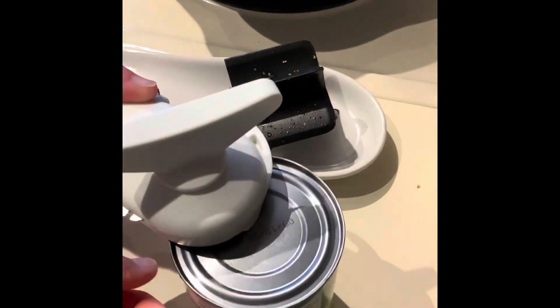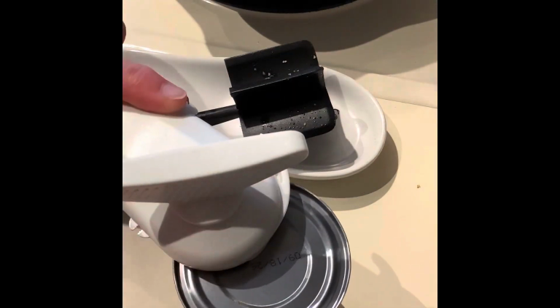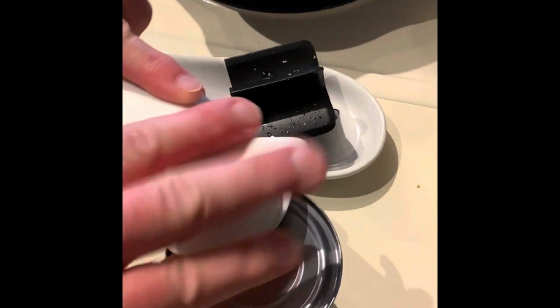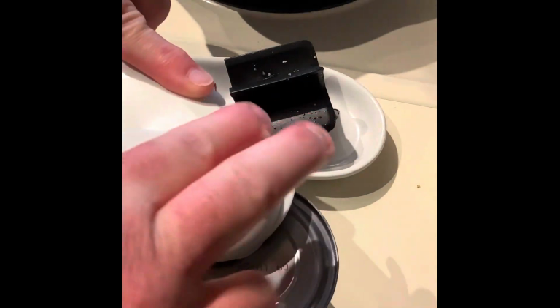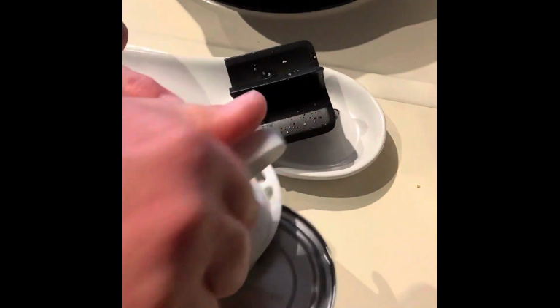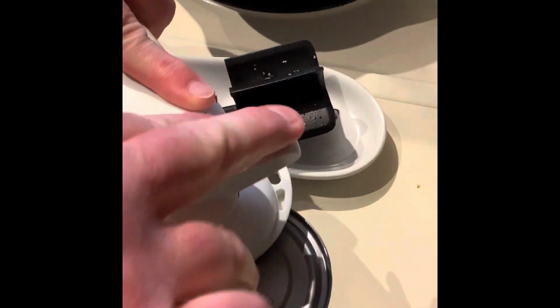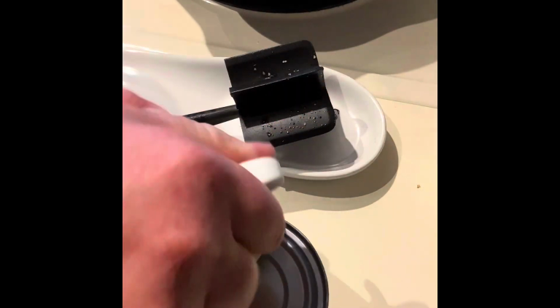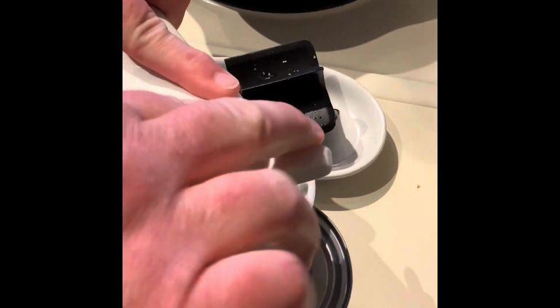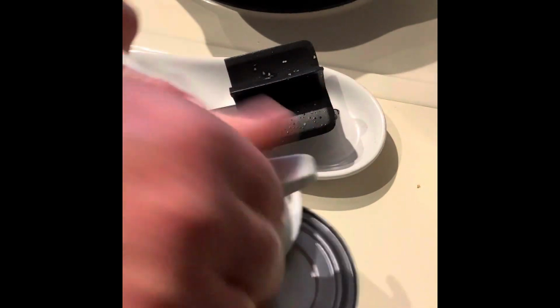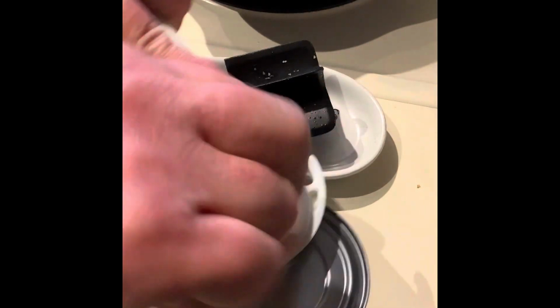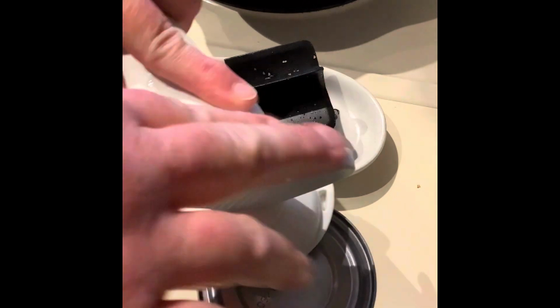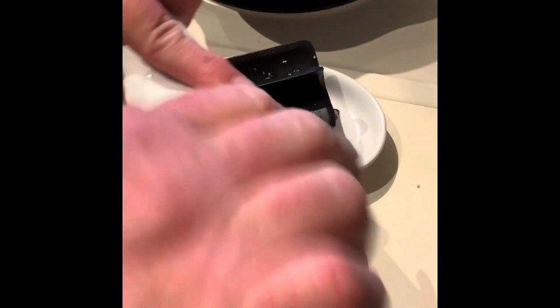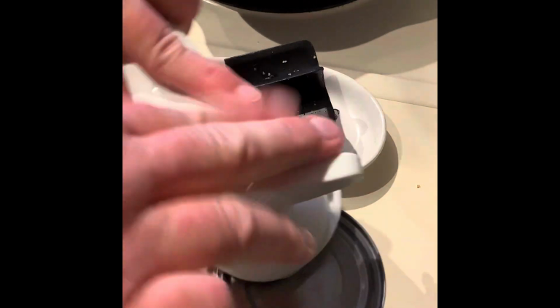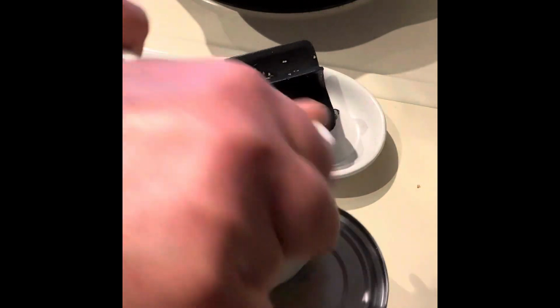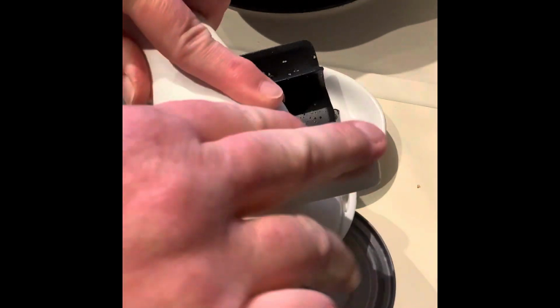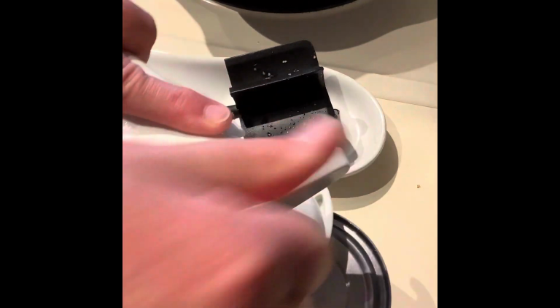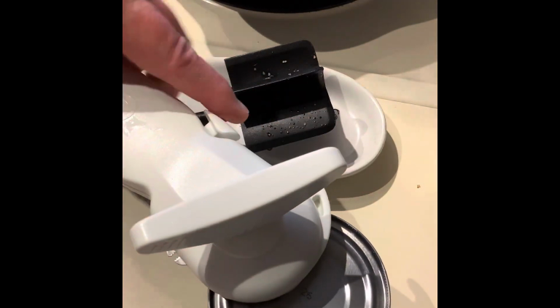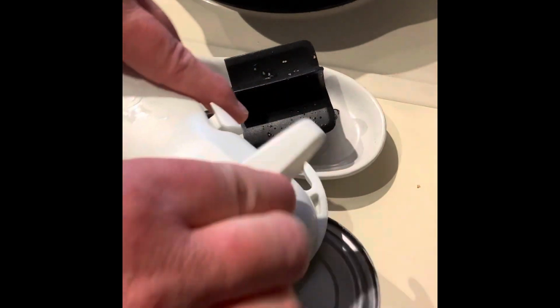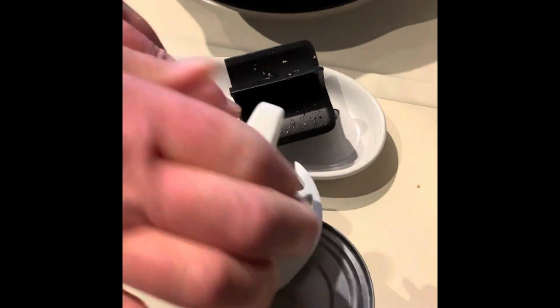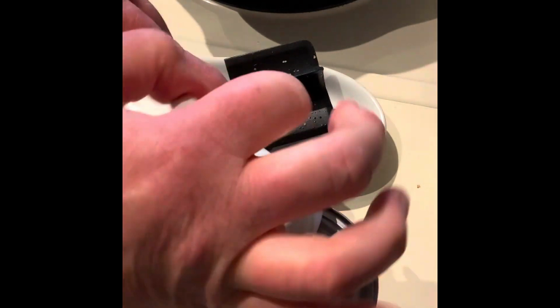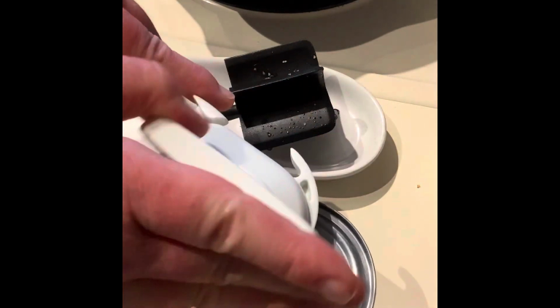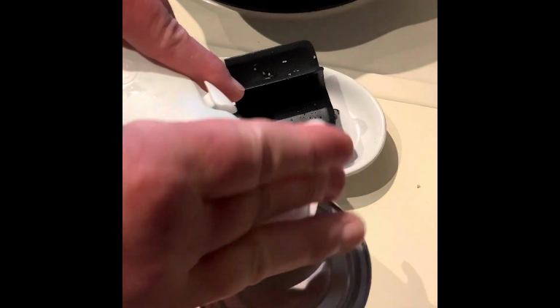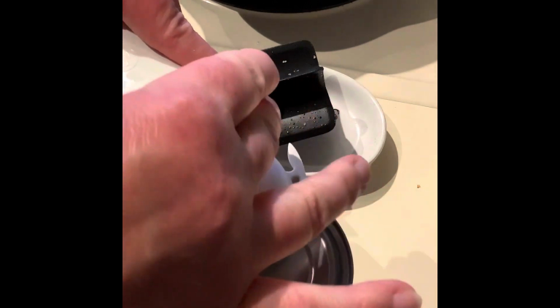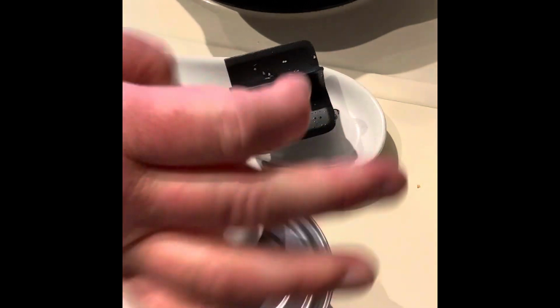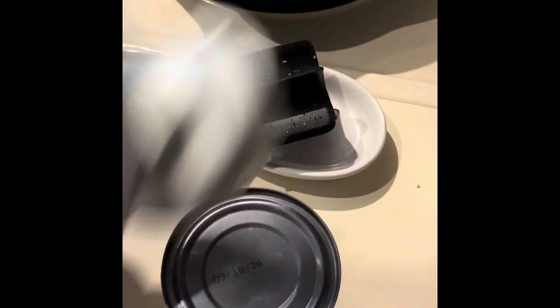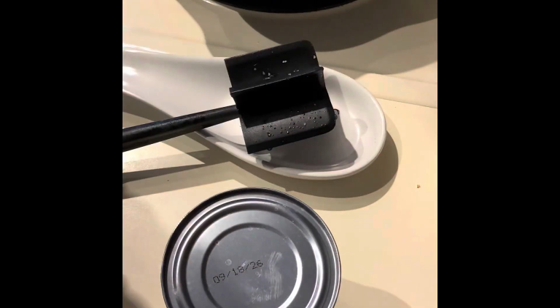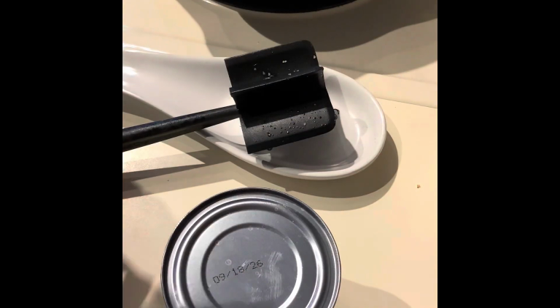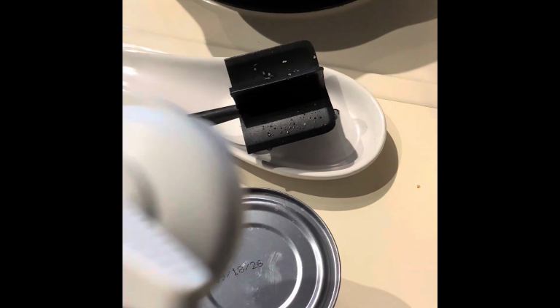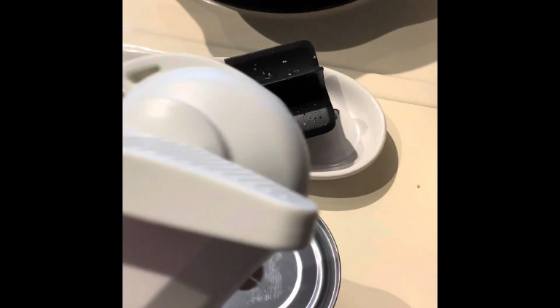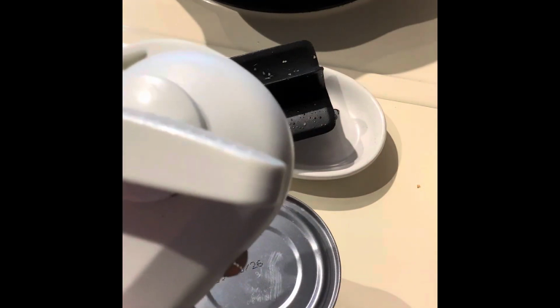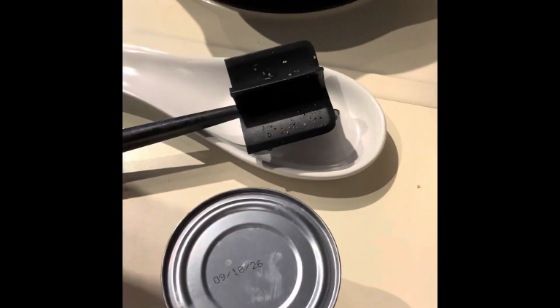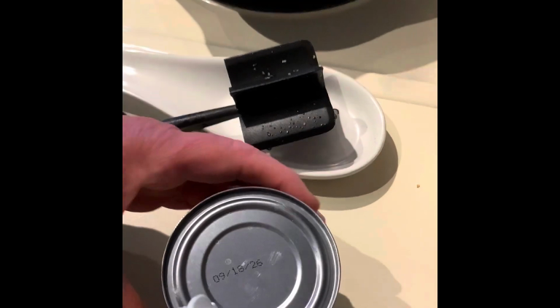I'm using one can of cannellini beans and one can of regular kidney beans. I'm using the smooth edge can opener — you just take it, see the little teeth on the side.